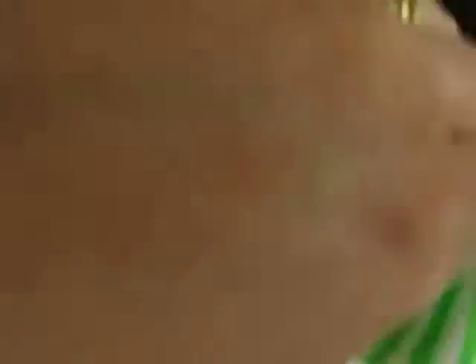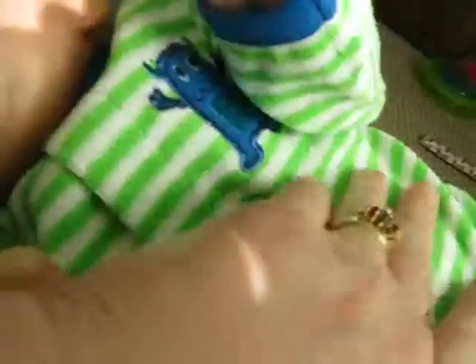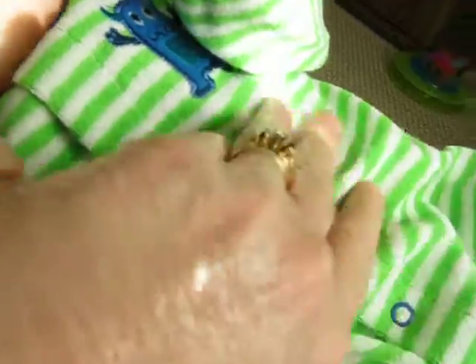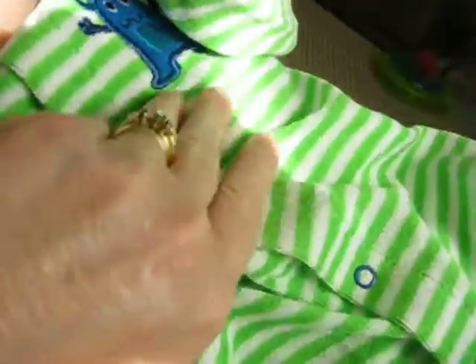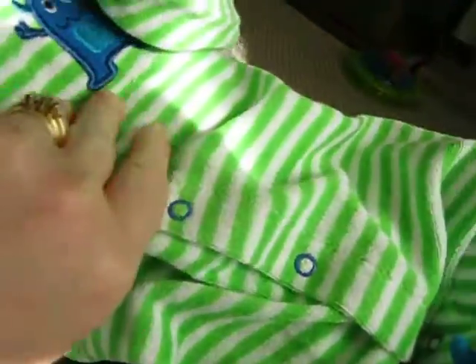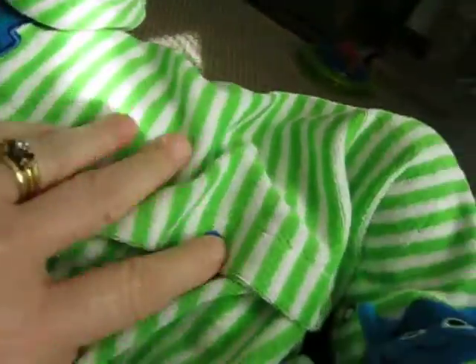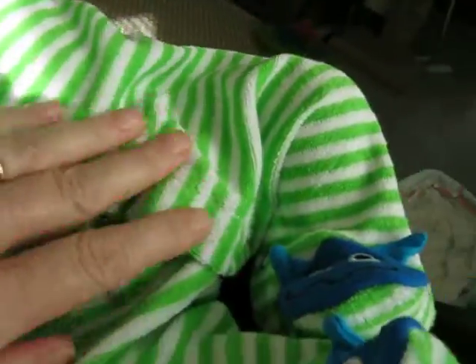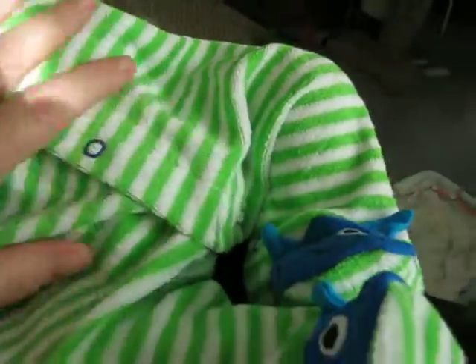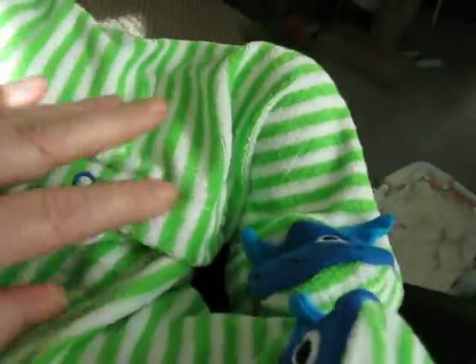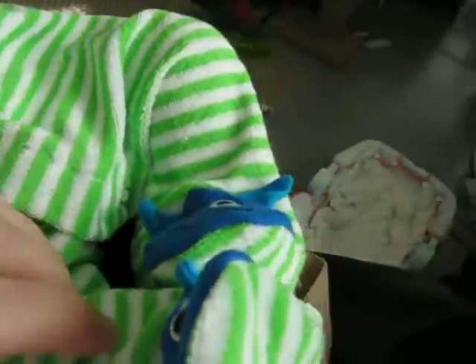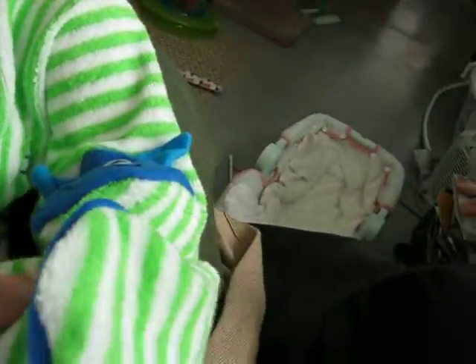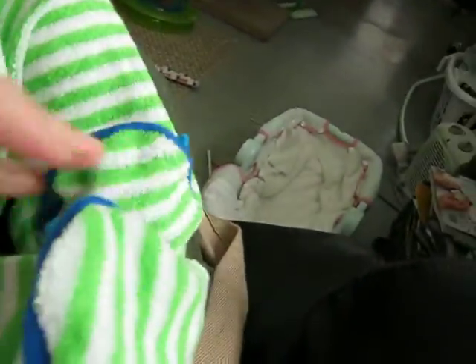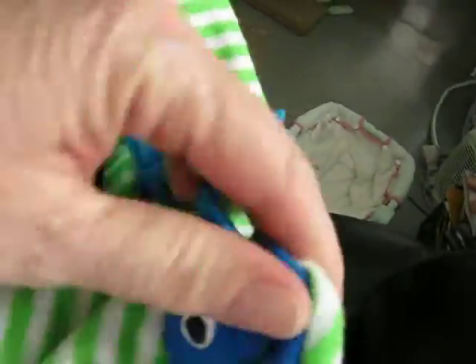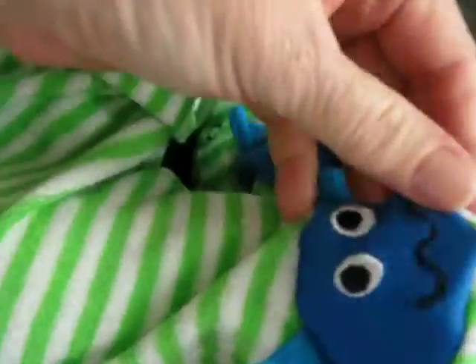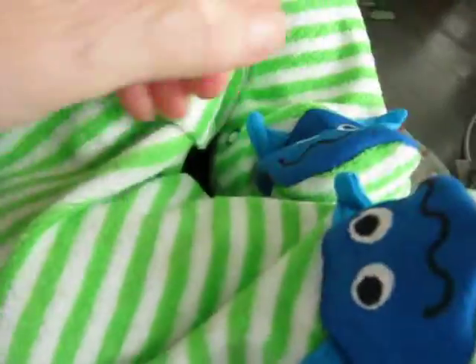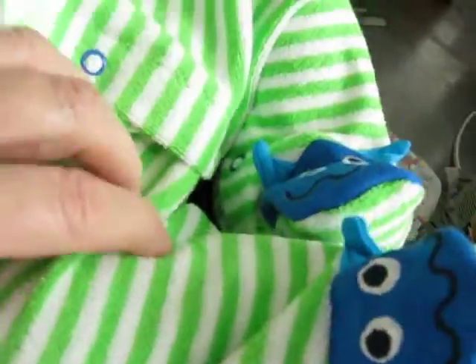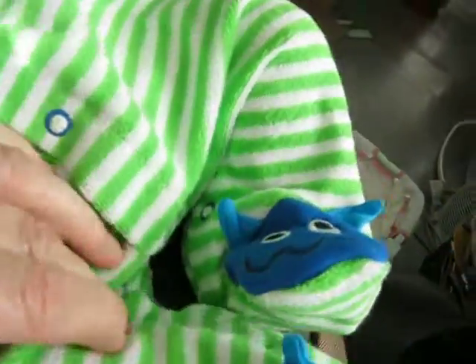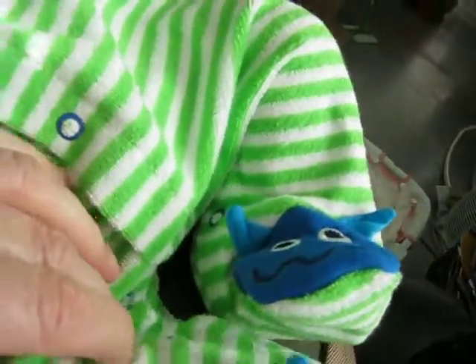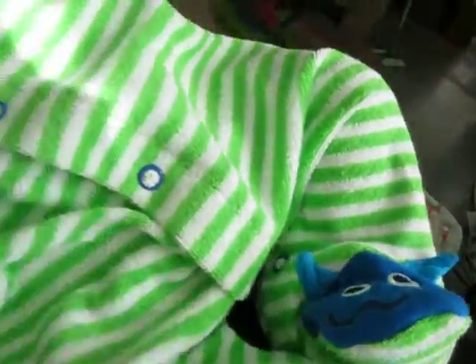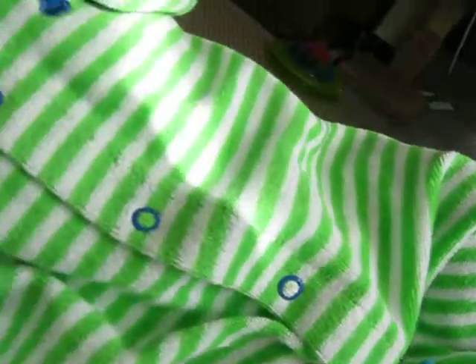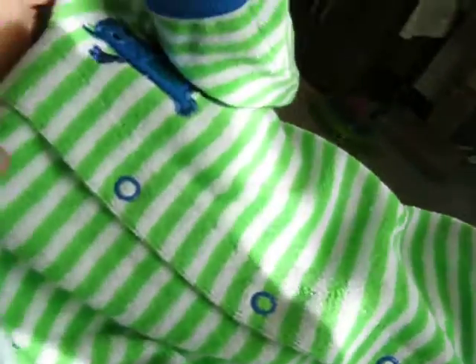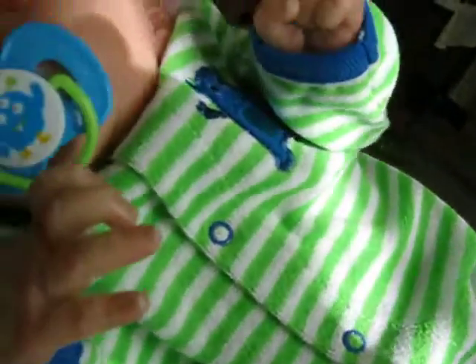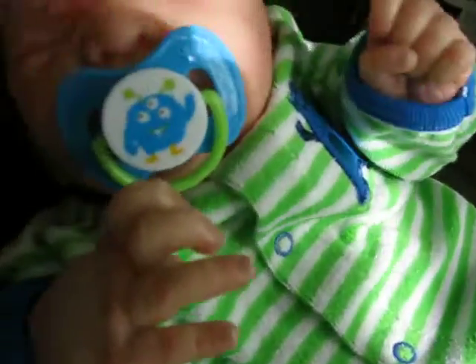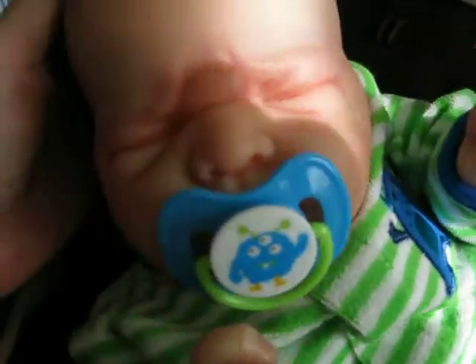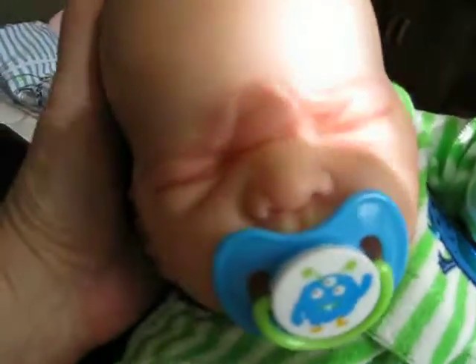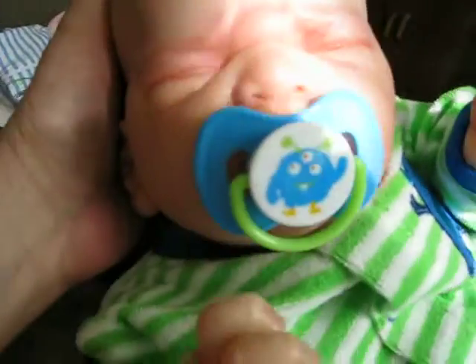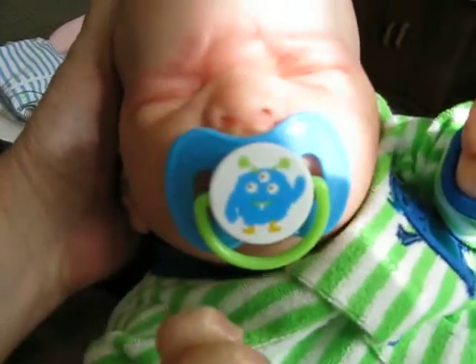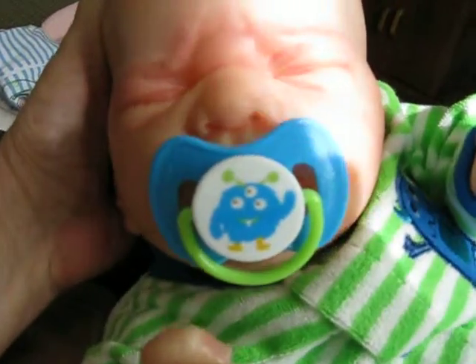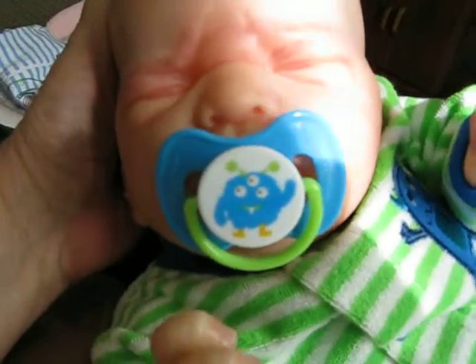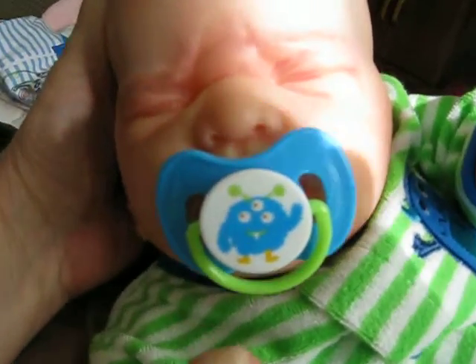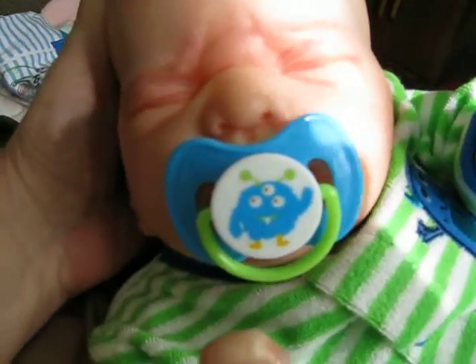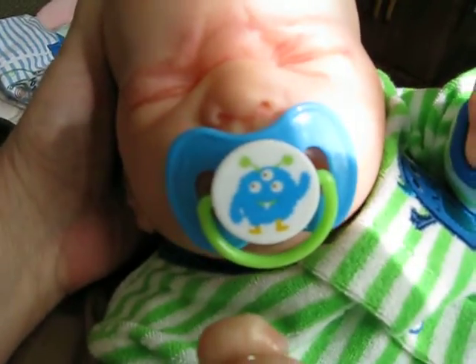It's a terry cloth material. I love the terry cloth sleepers. It's got little monsters on the toes. And then the little pacifier matches, and it's so cute.